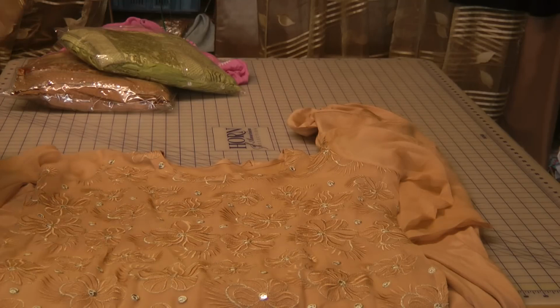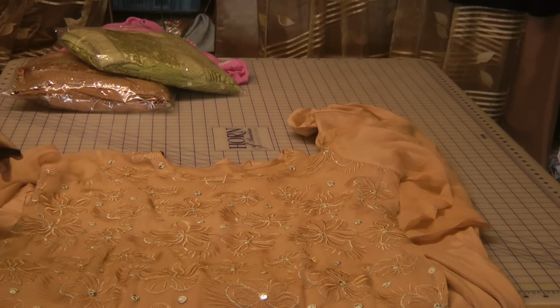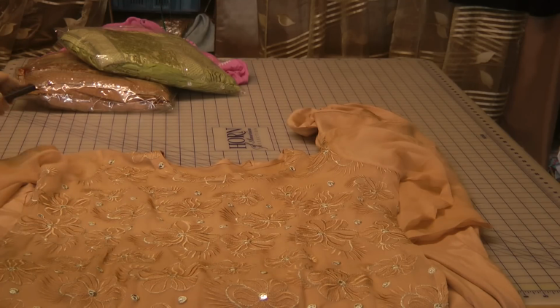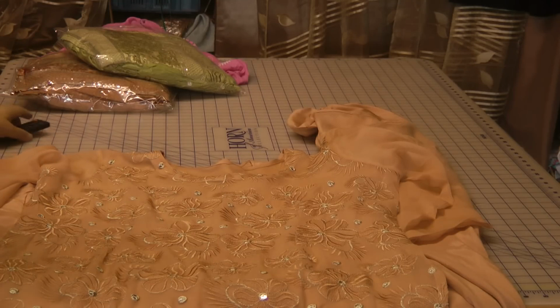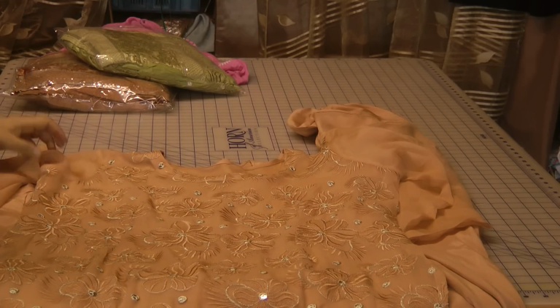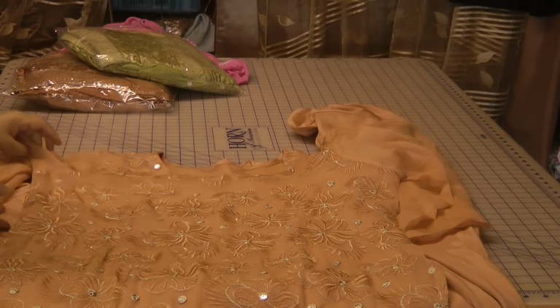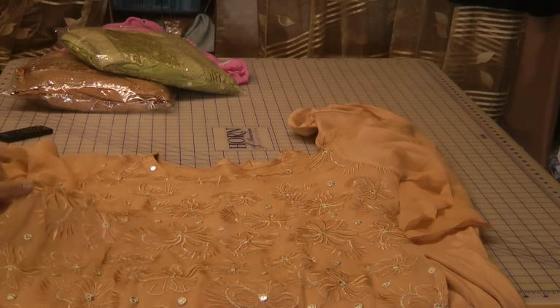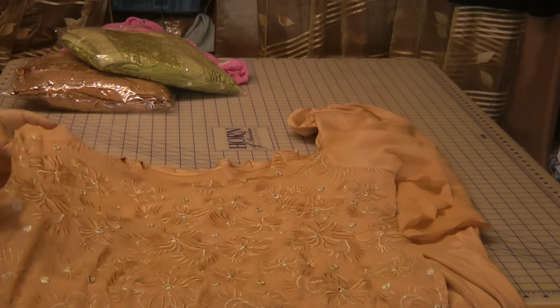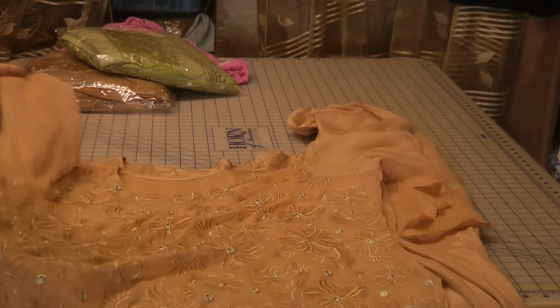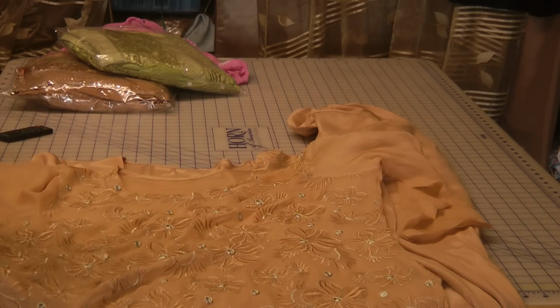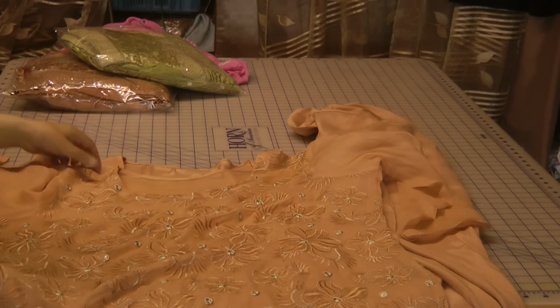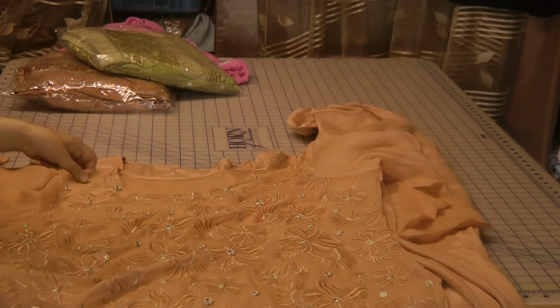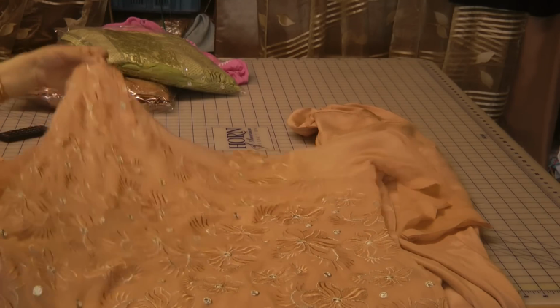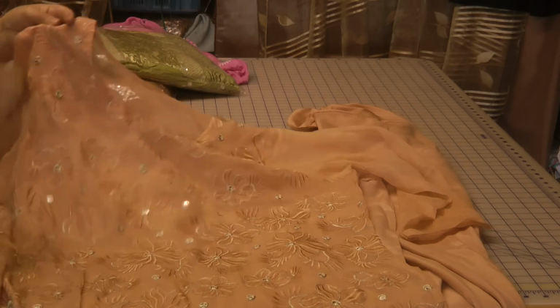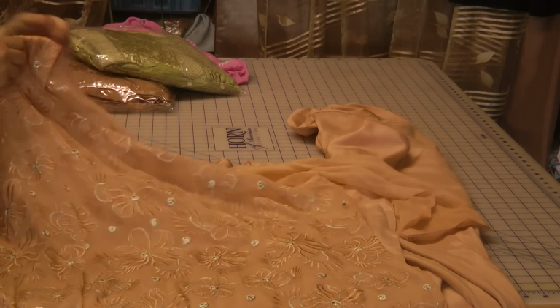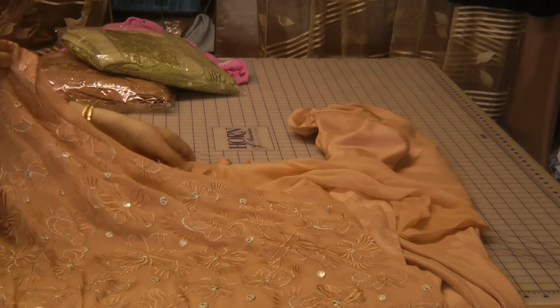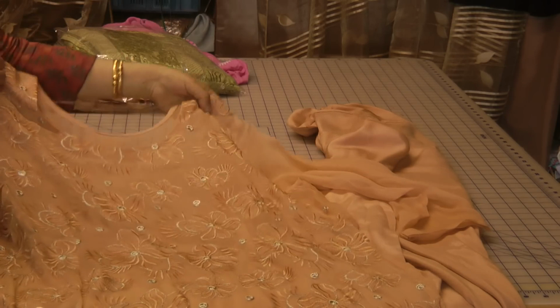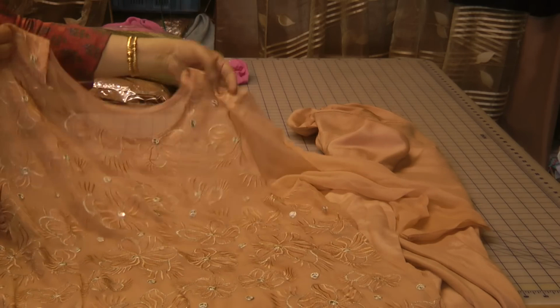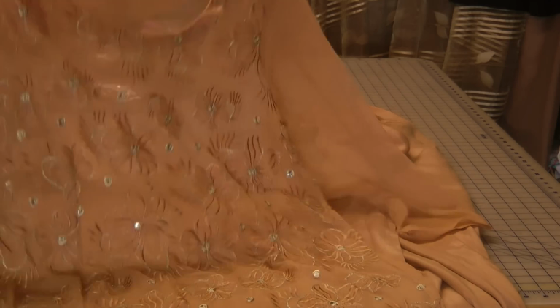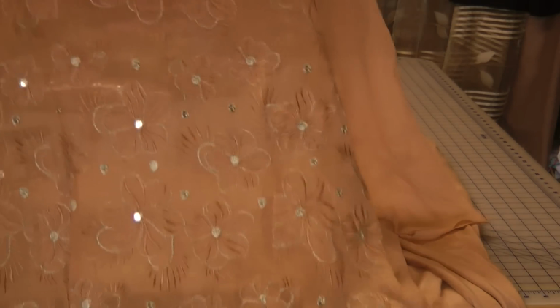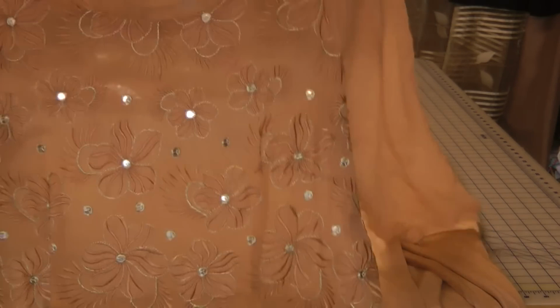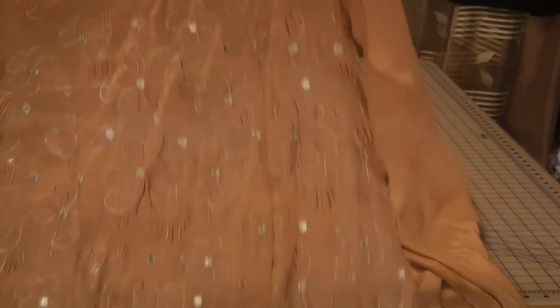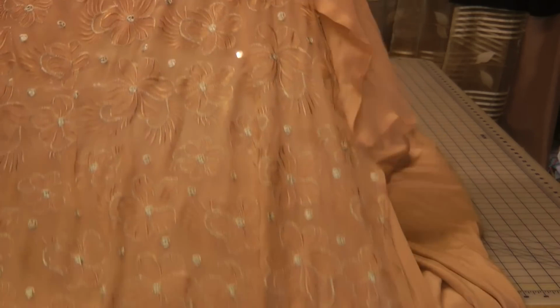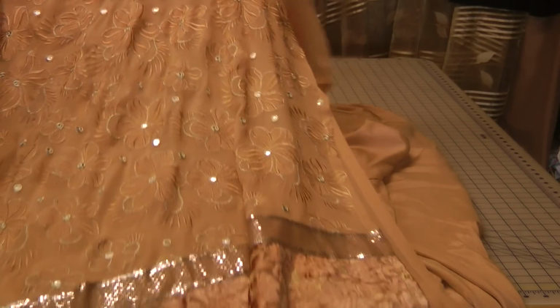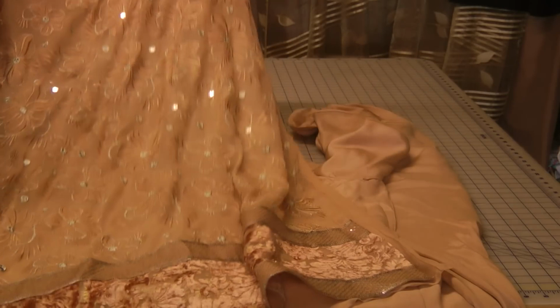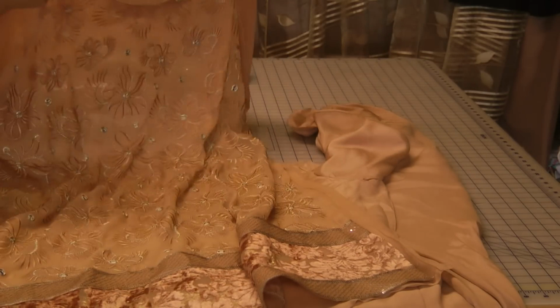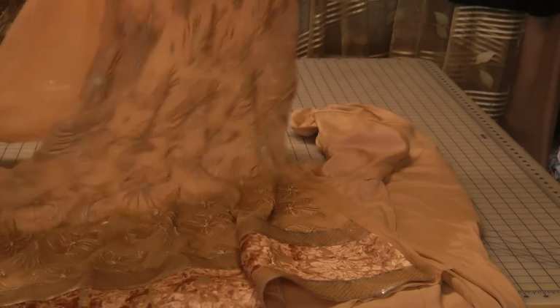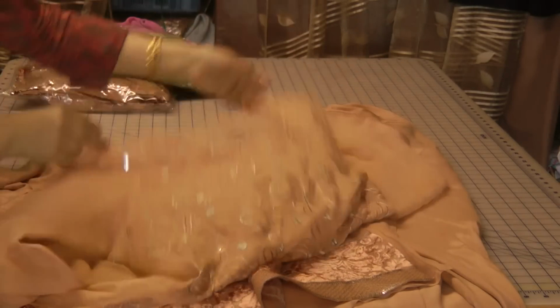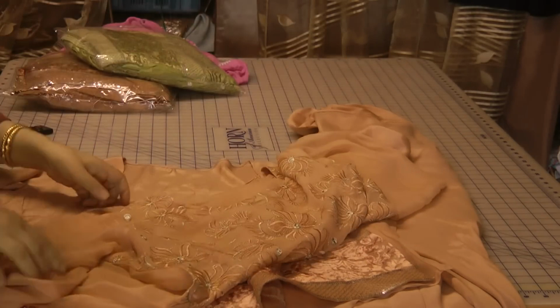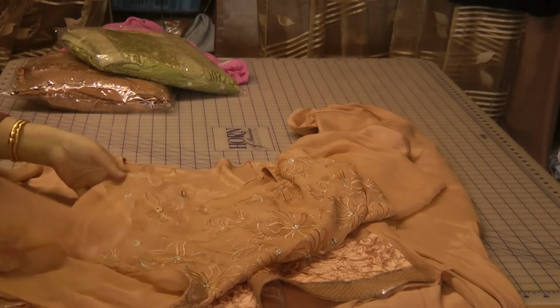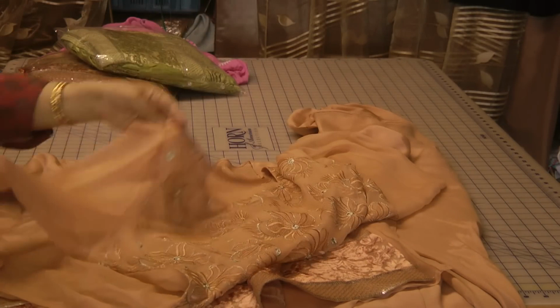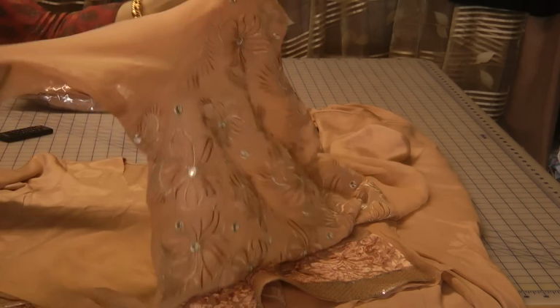Just a quick review of the suit that we've just stitched. It's quite a large size — this is a size 20, as you can see, it's quite big.